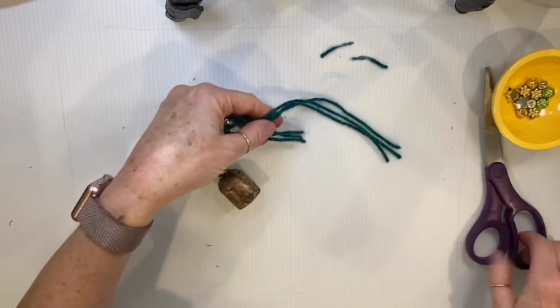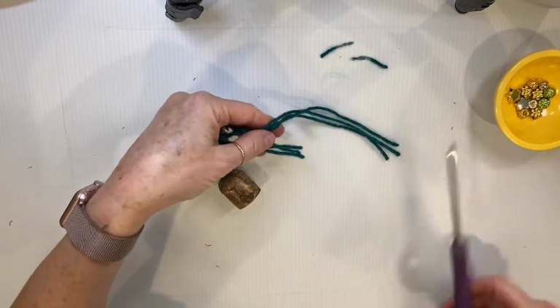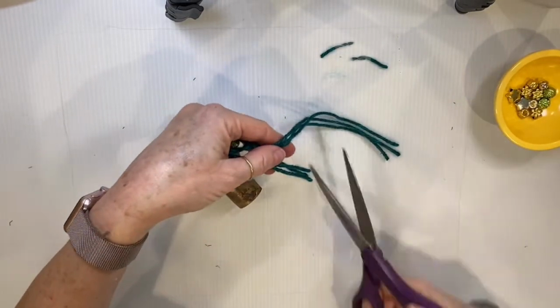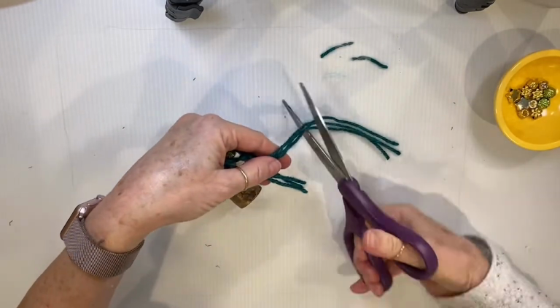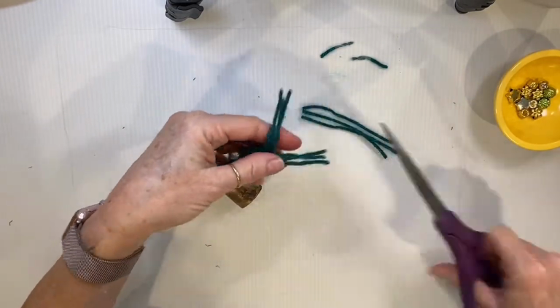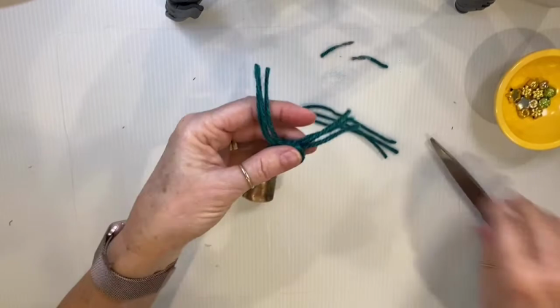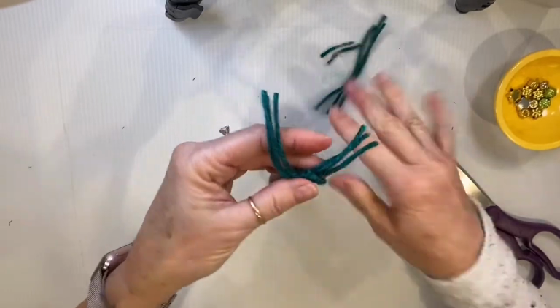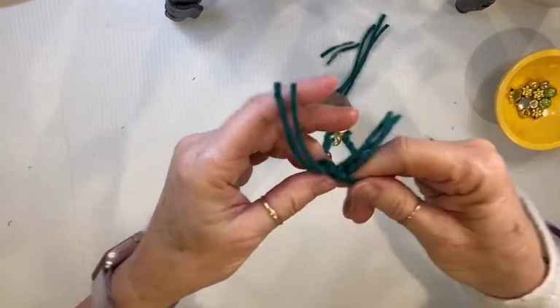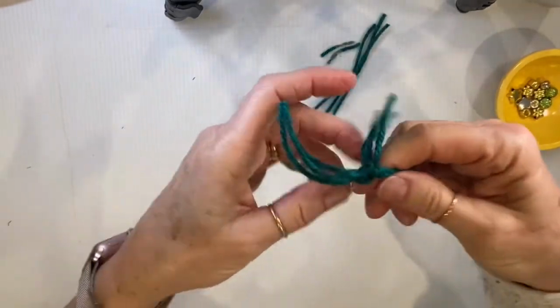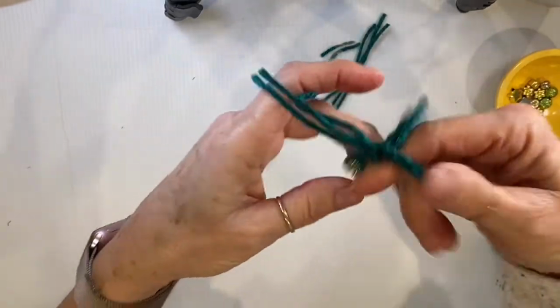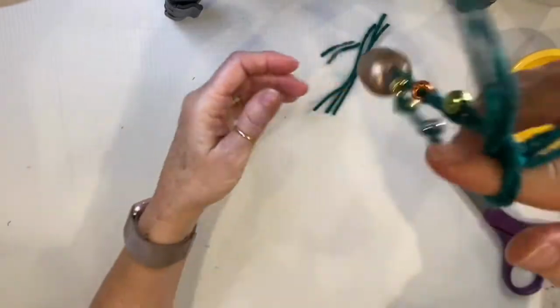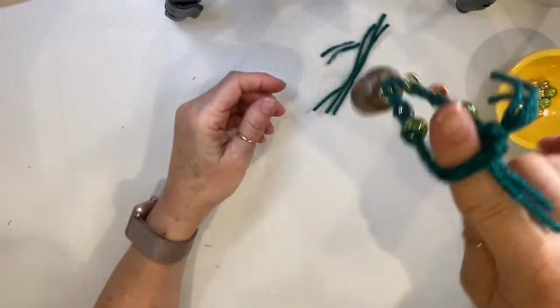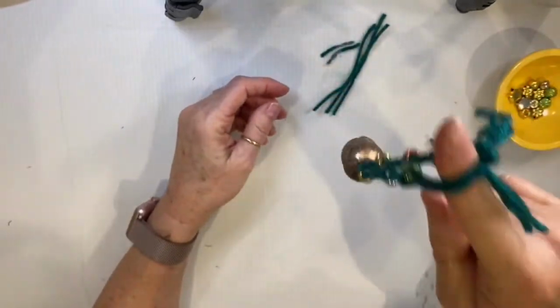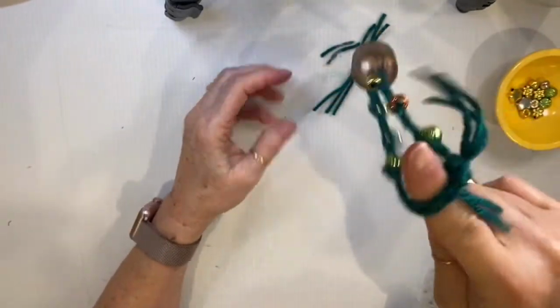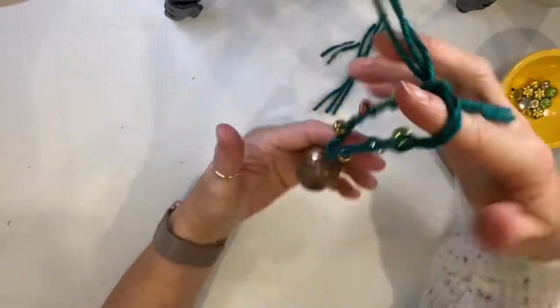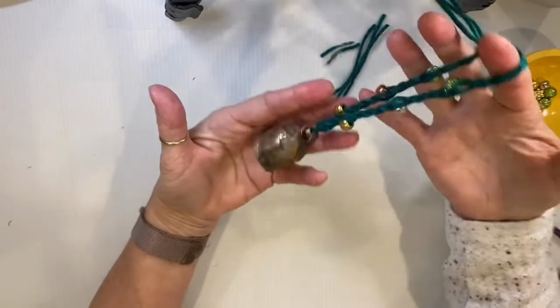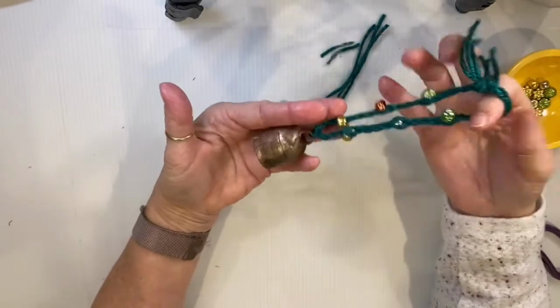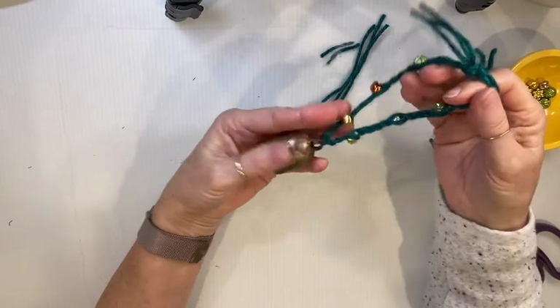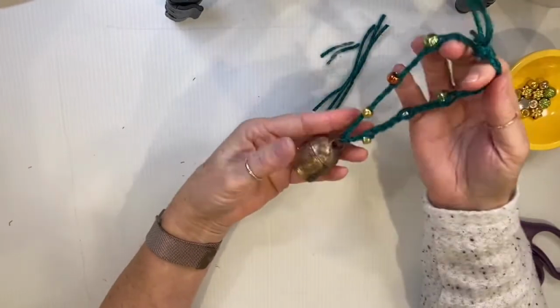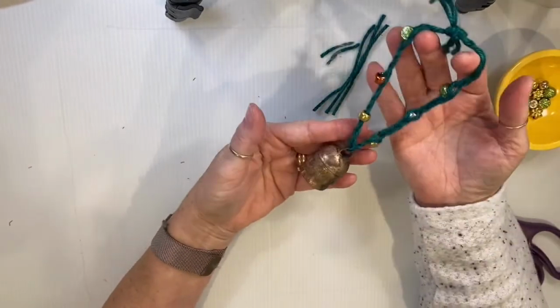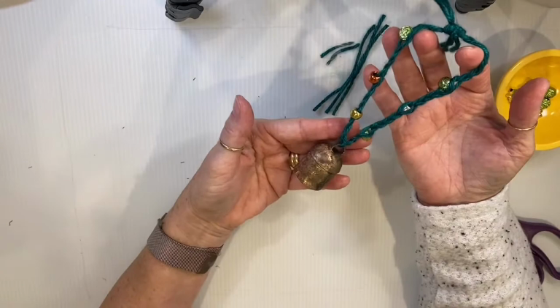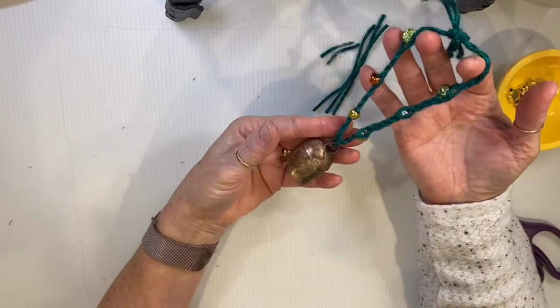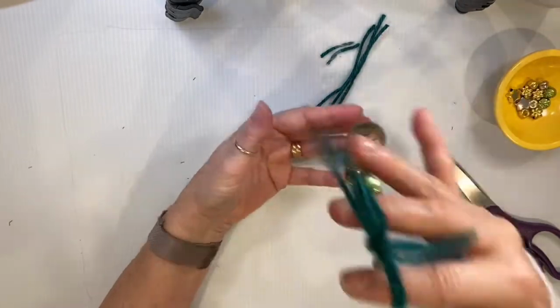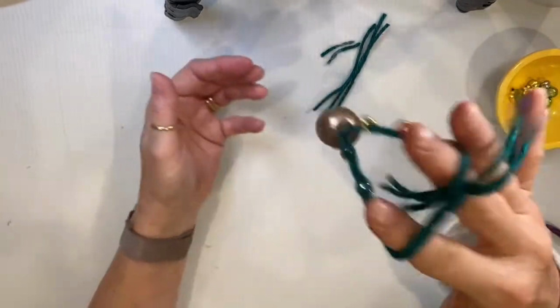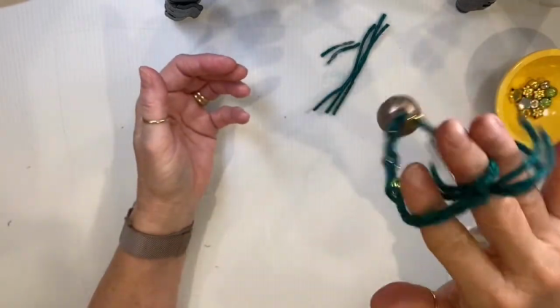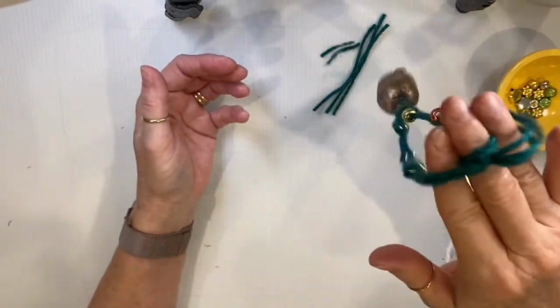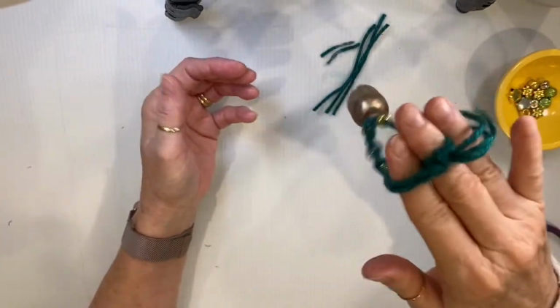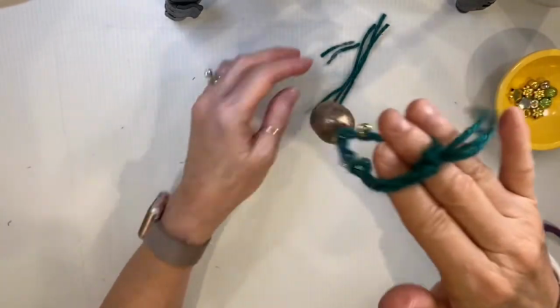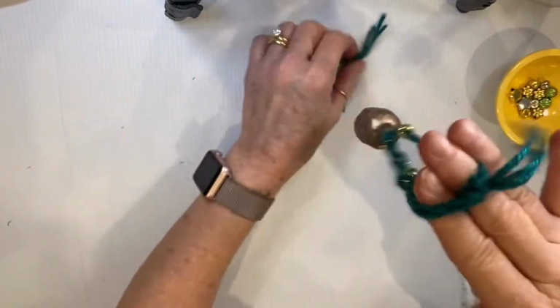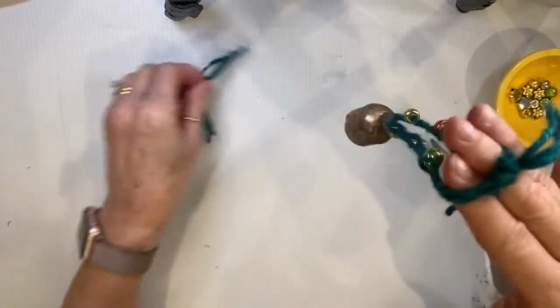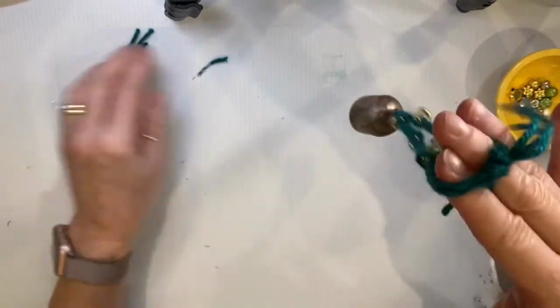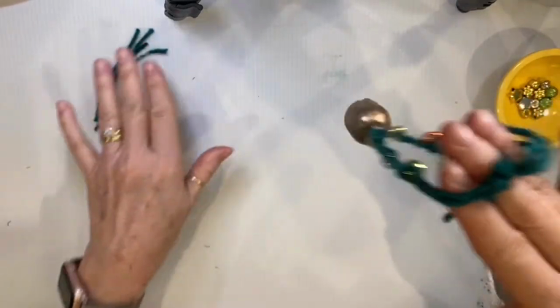Cut the ends off evenly and you don't even need a hook — here's your bell, your Christmas bell! Merry Christmas!